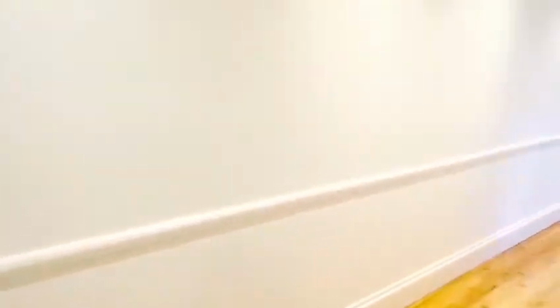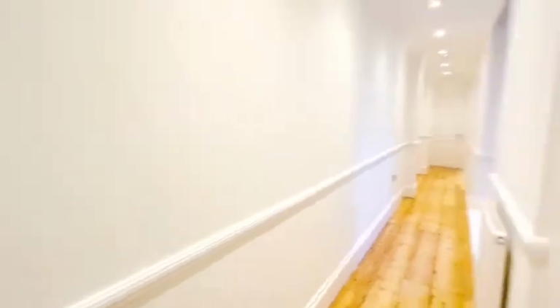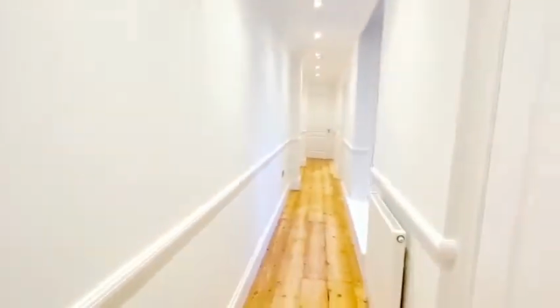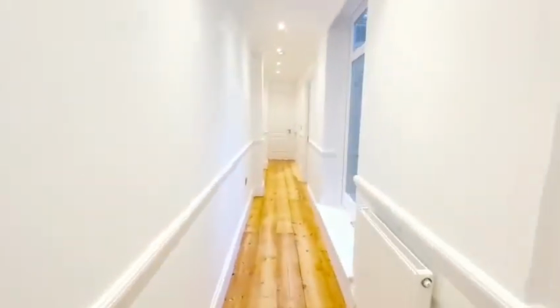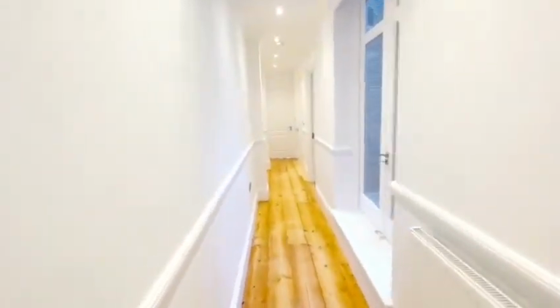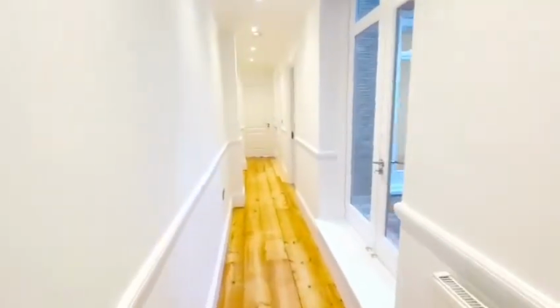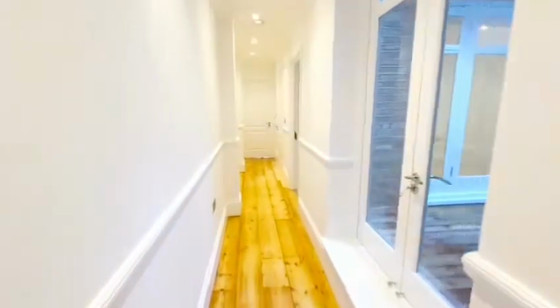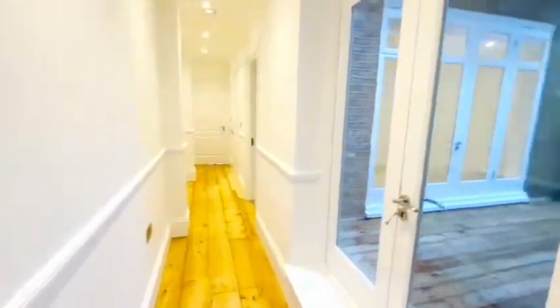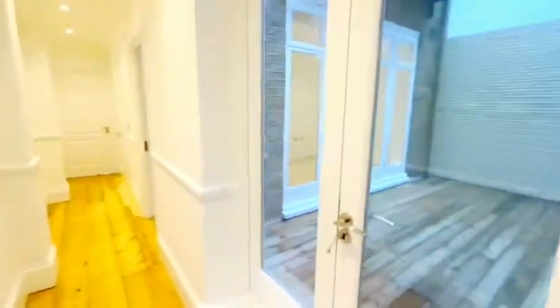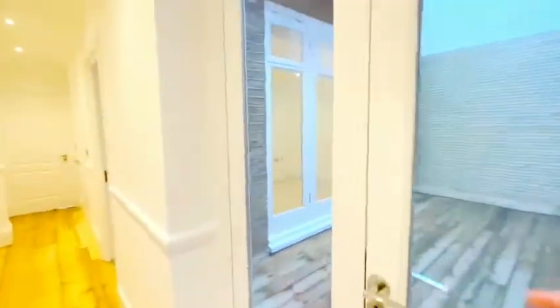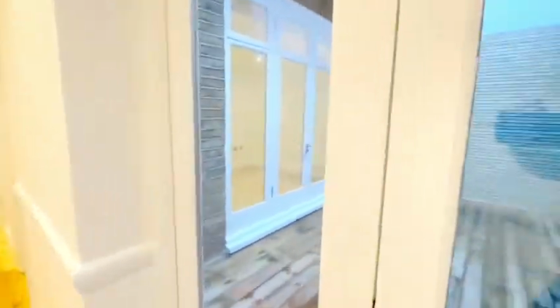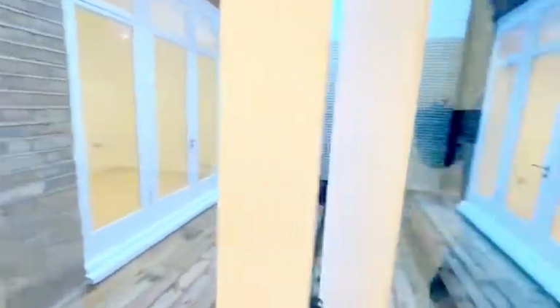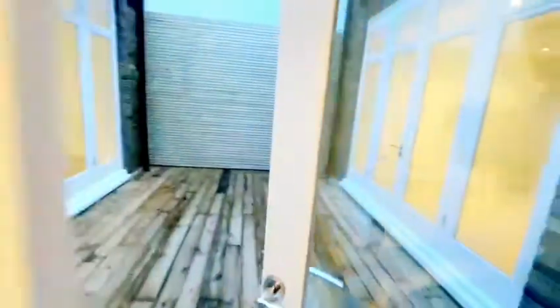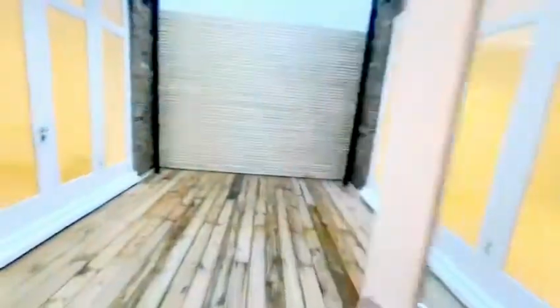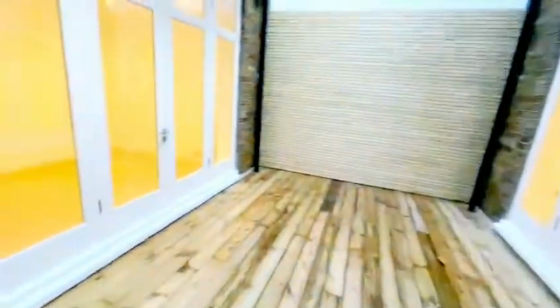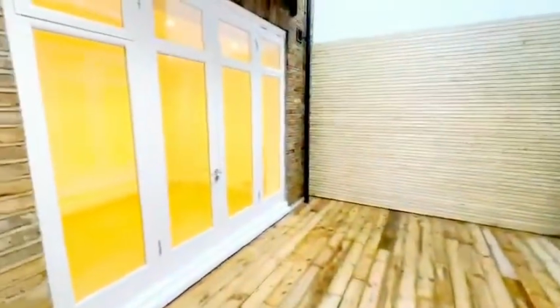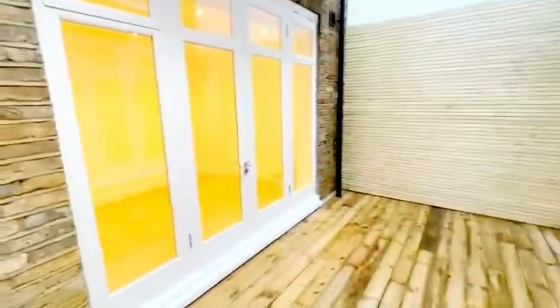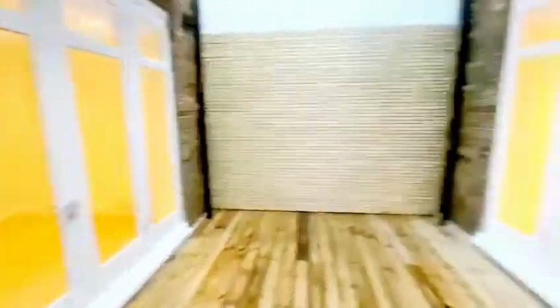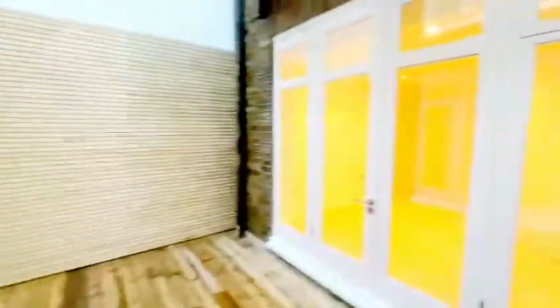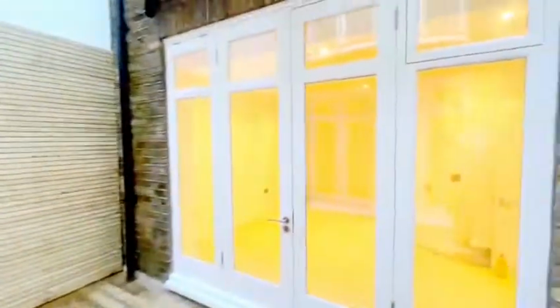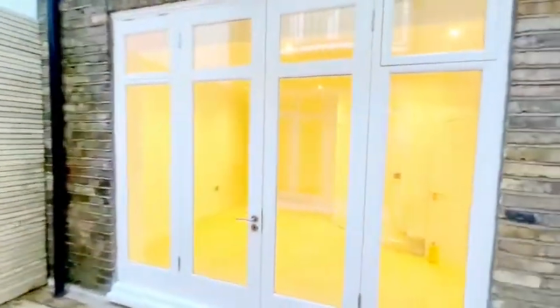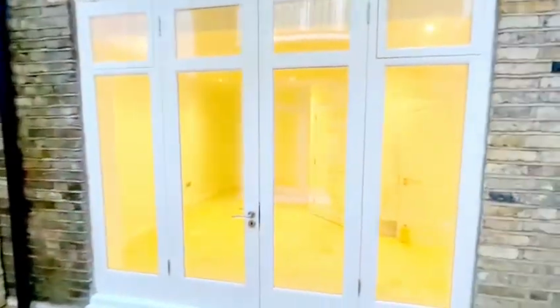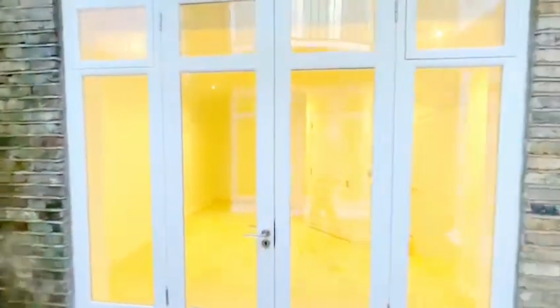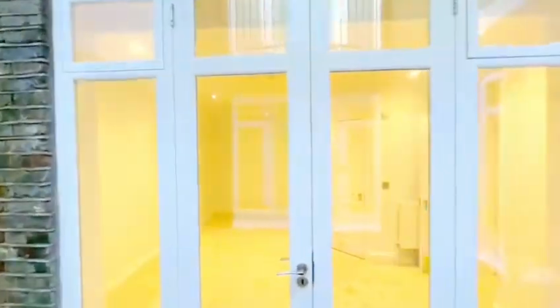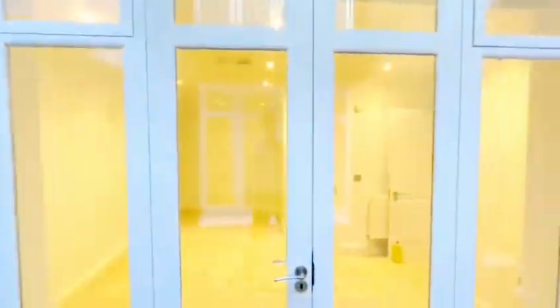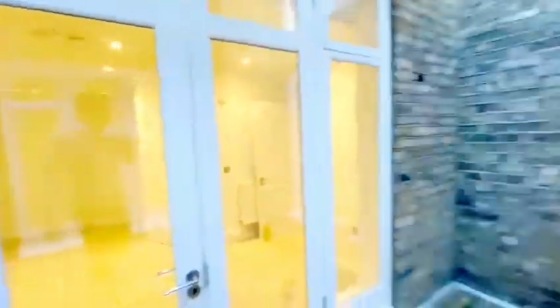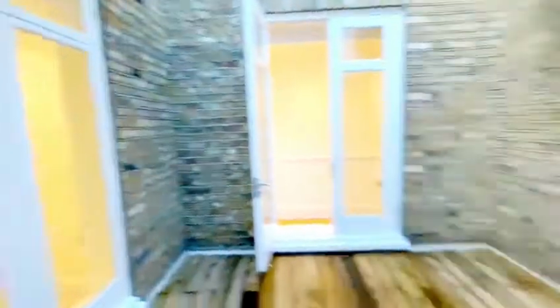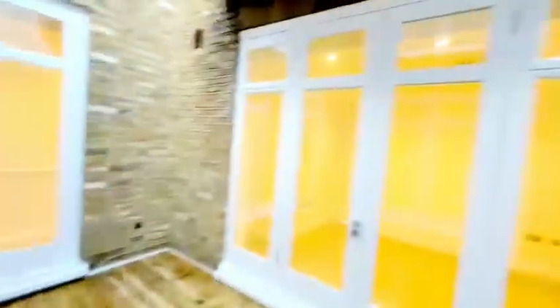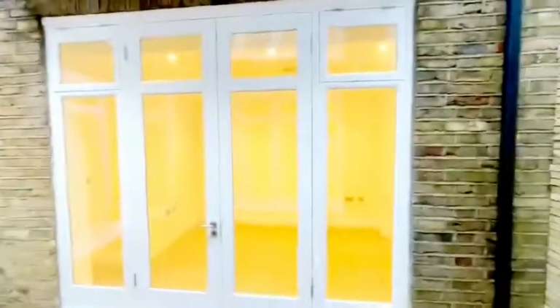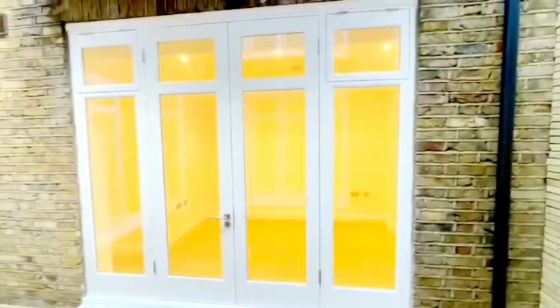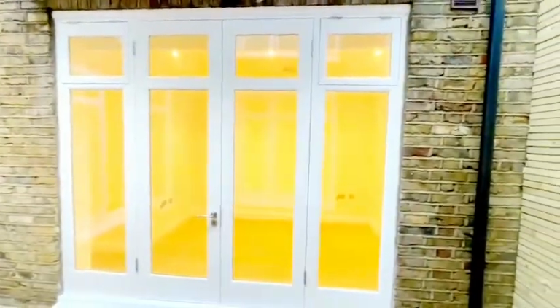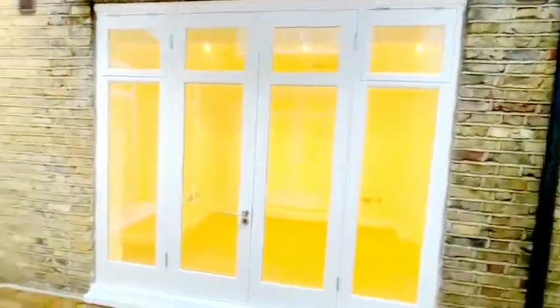Down the corridor, you've got another door to be able to access this patio area, looking into the master bedroom as well as the second bedroom.